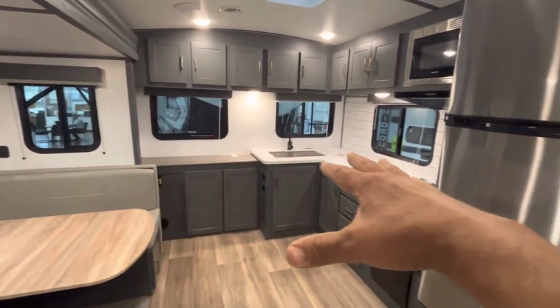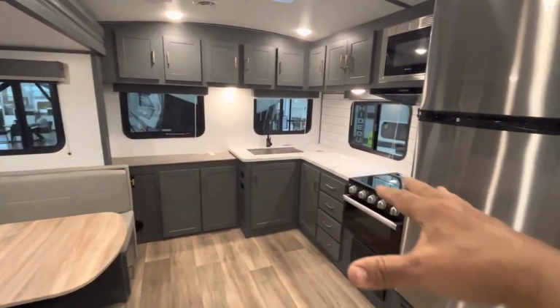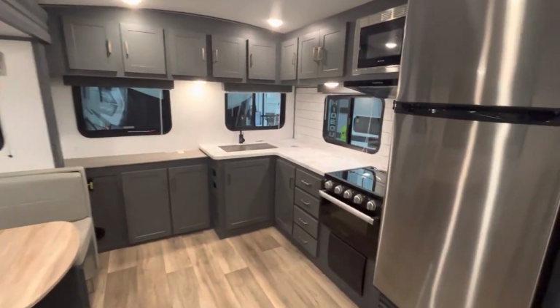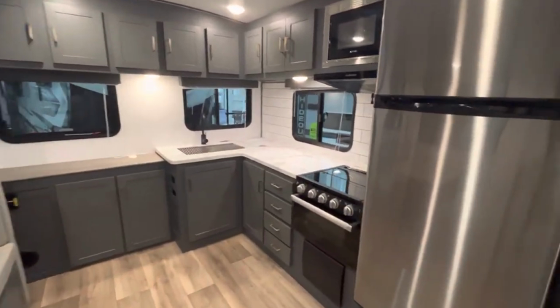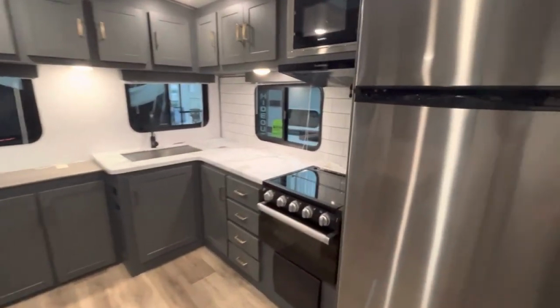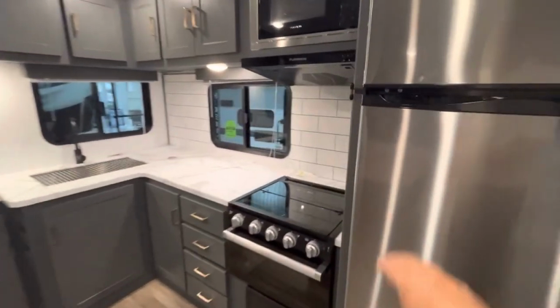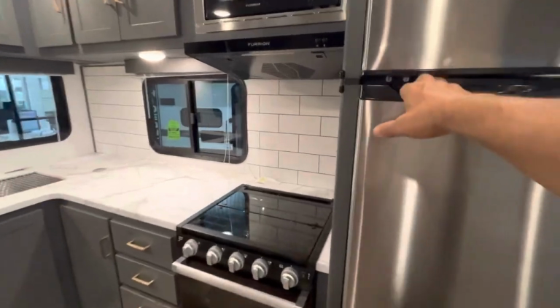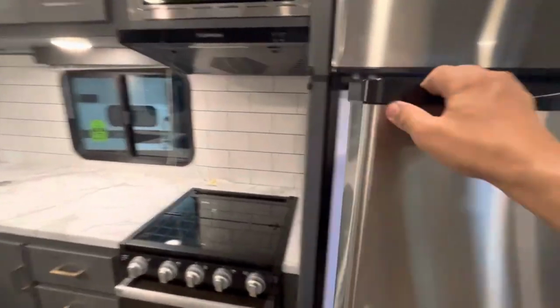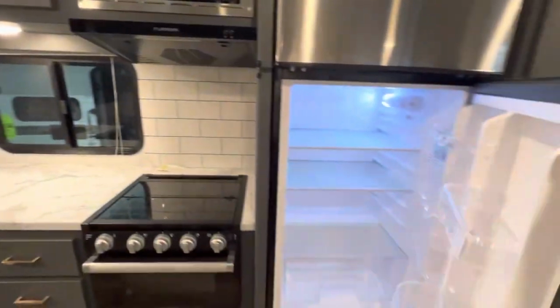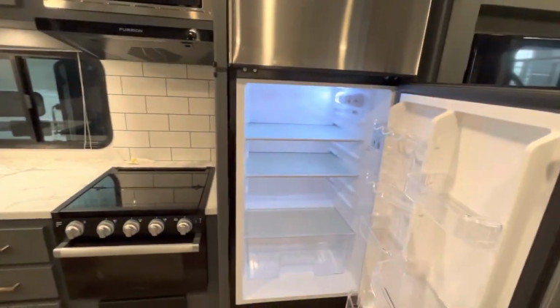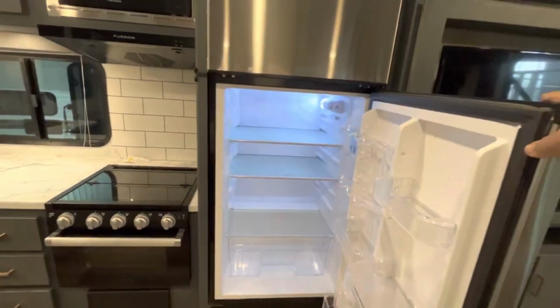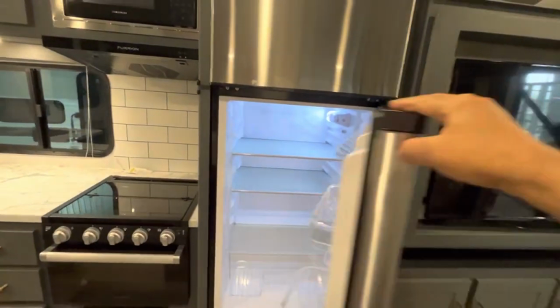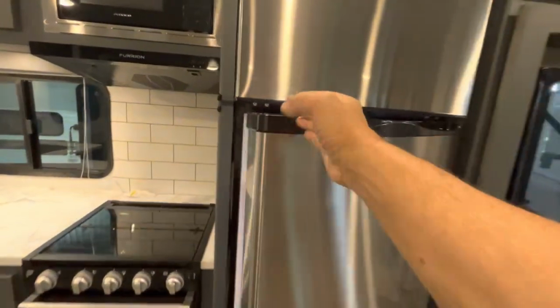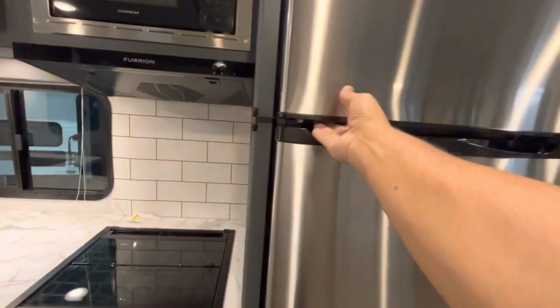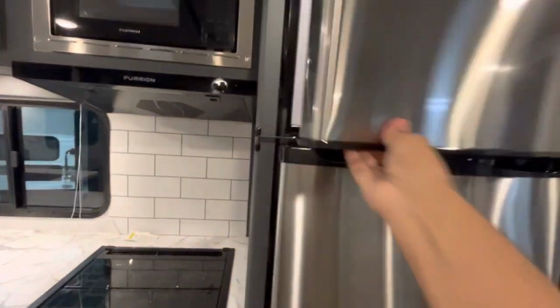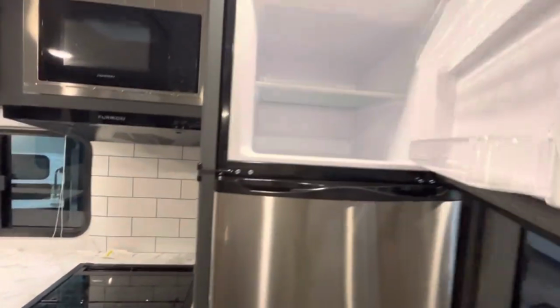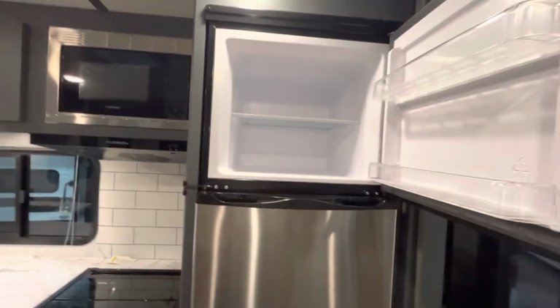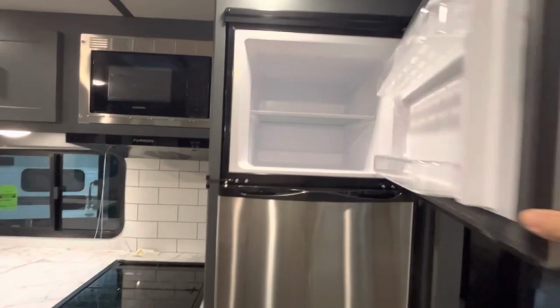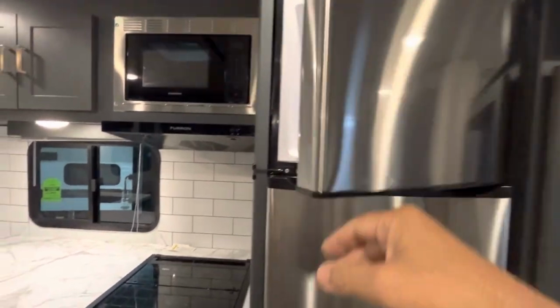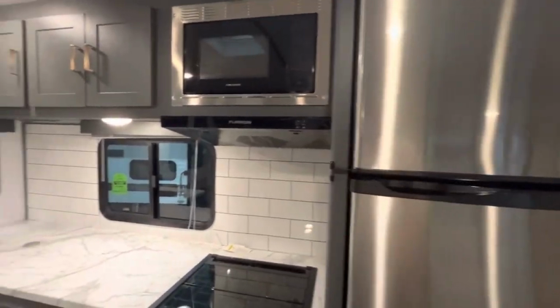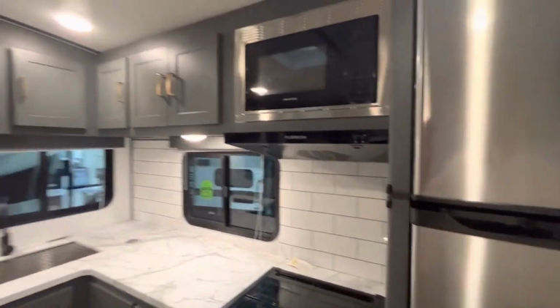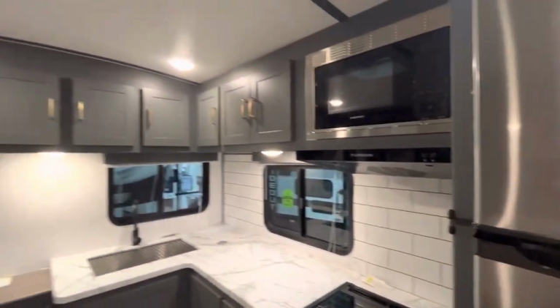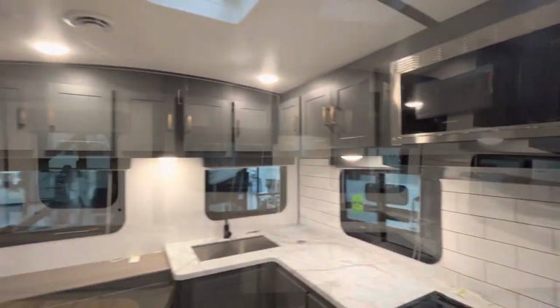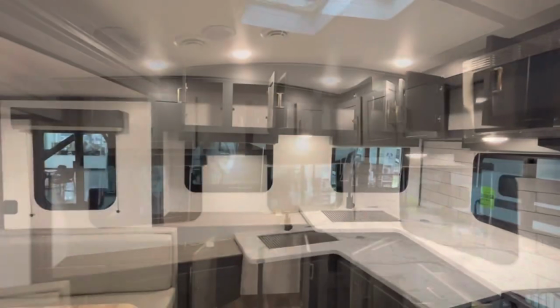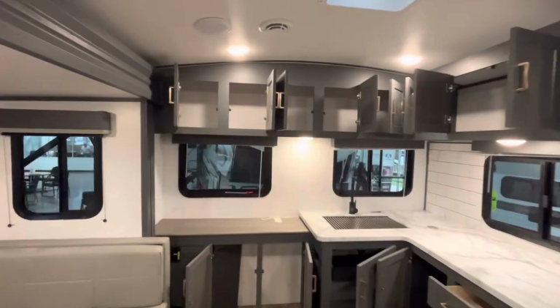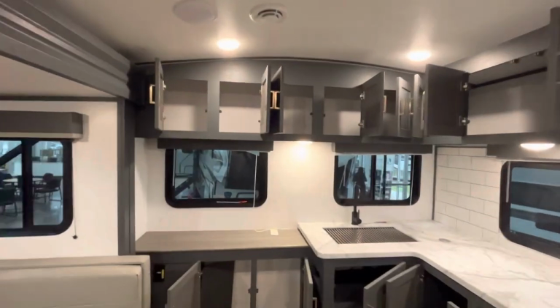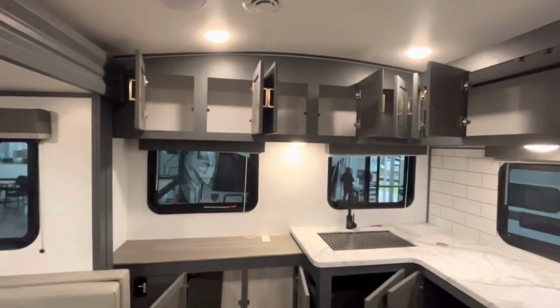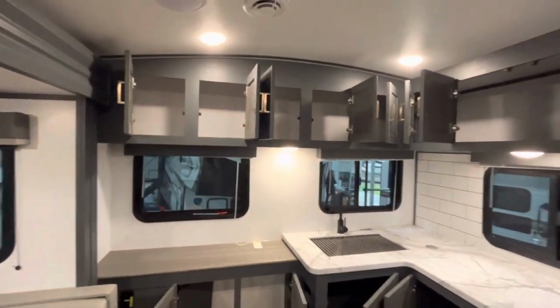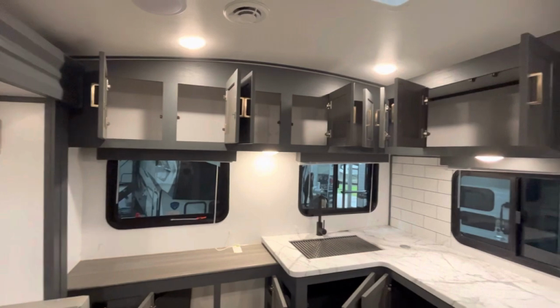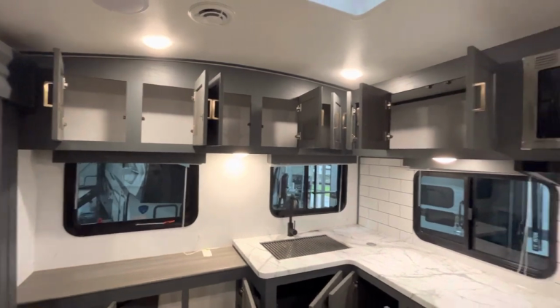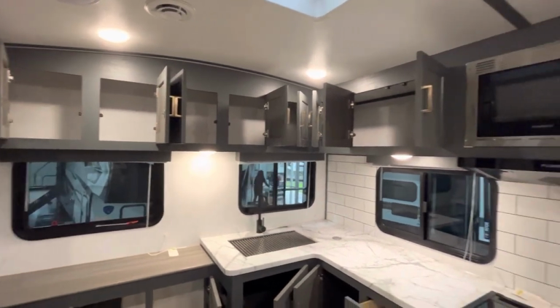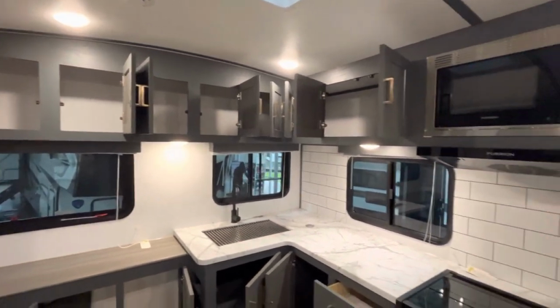Look at this conveniently located fridge with plenty of space for all your culinary ingredients. And if you've got some dry goods, look at this — you've got all kinds of pantry space. That's a big deal in an RV.